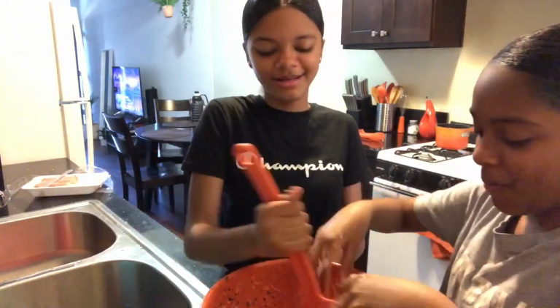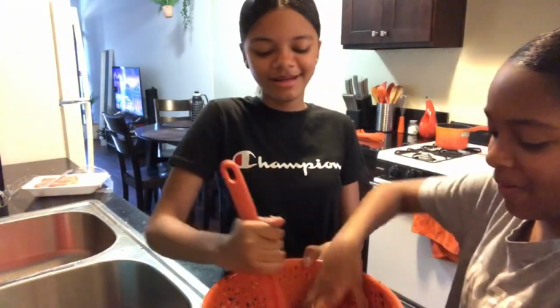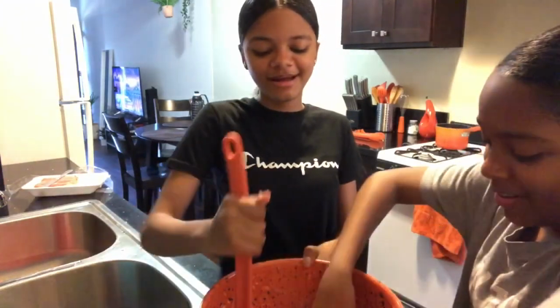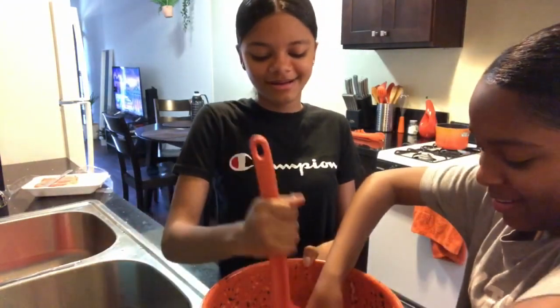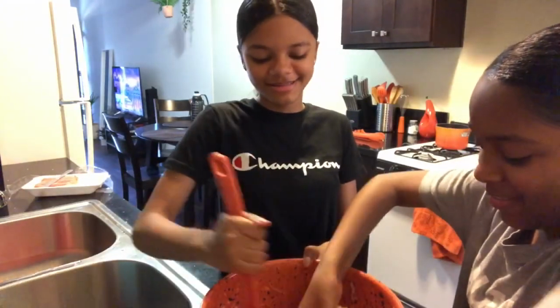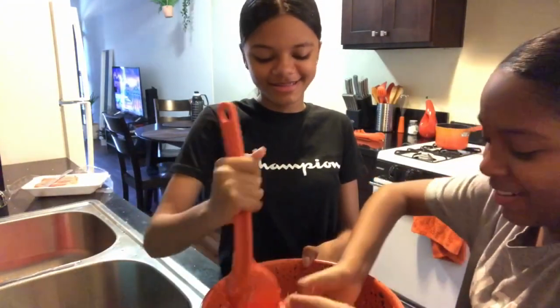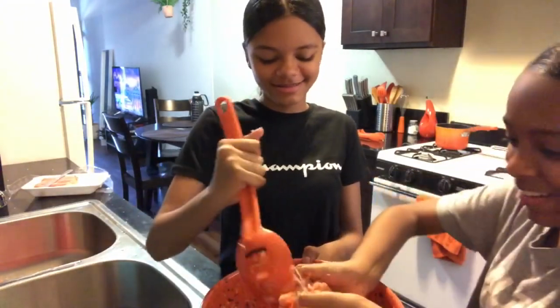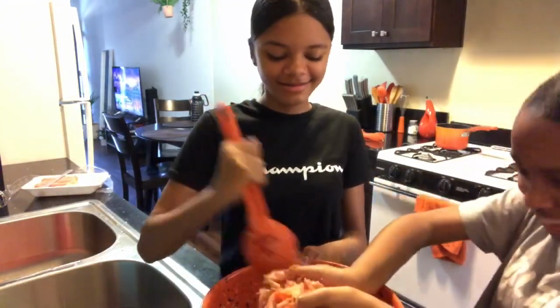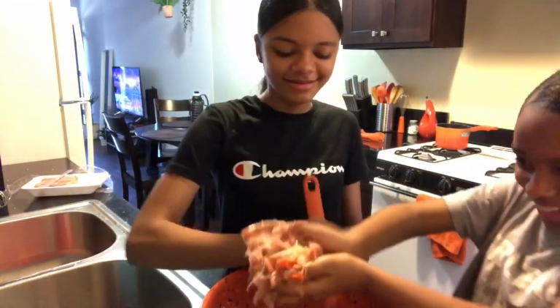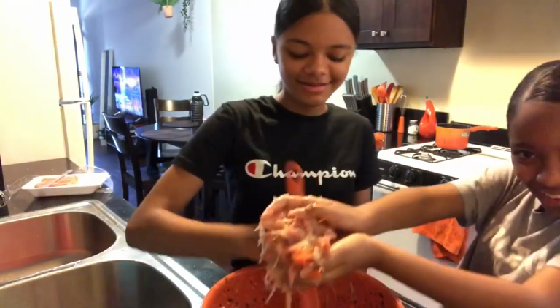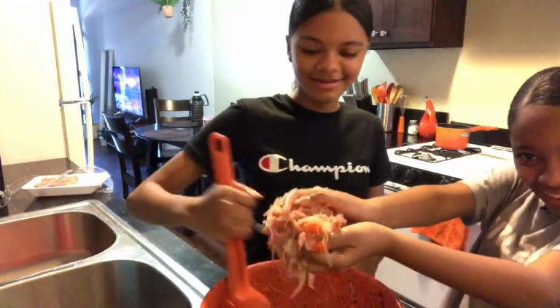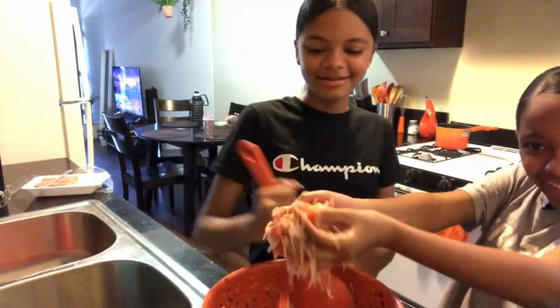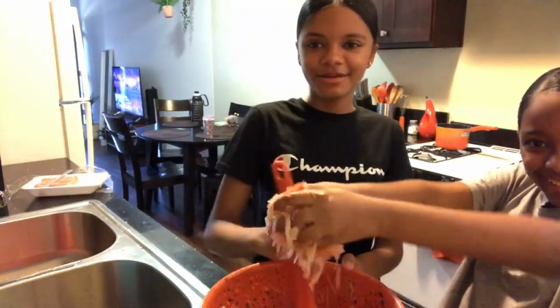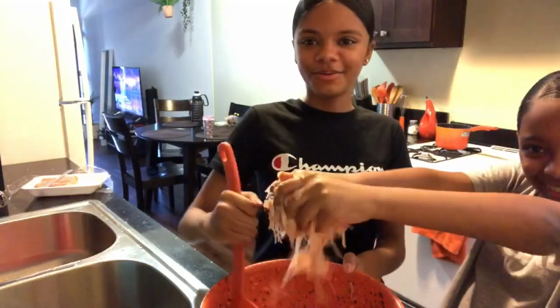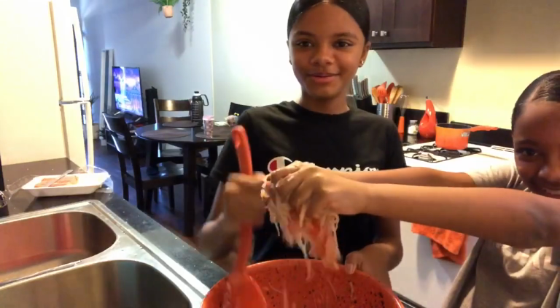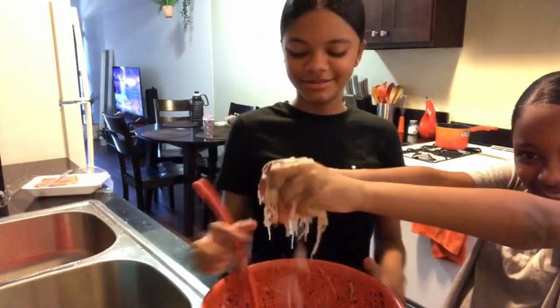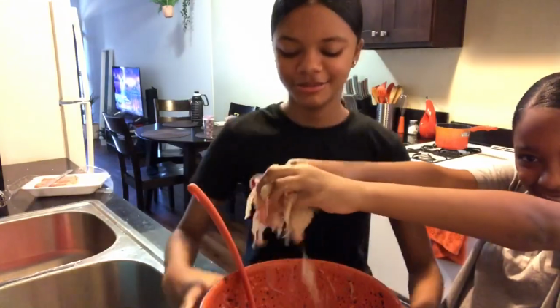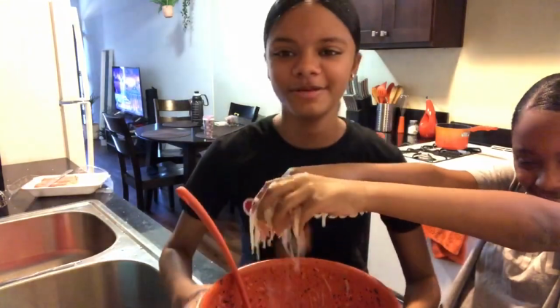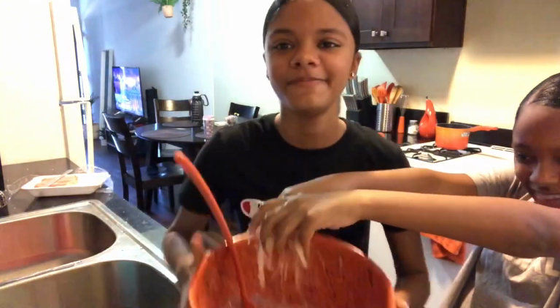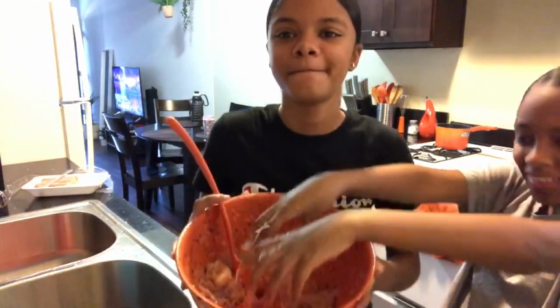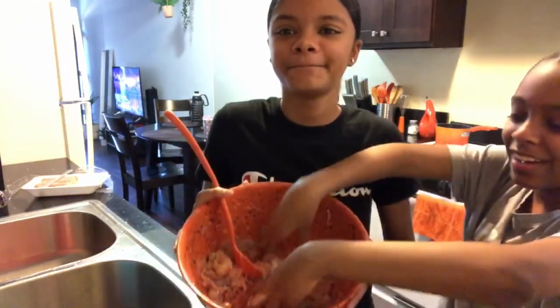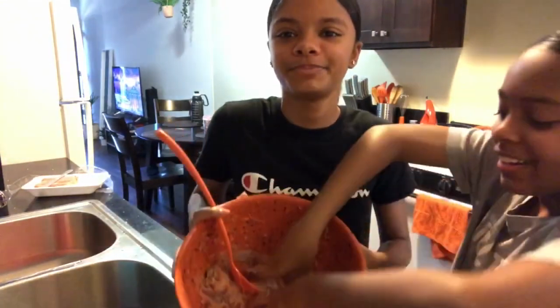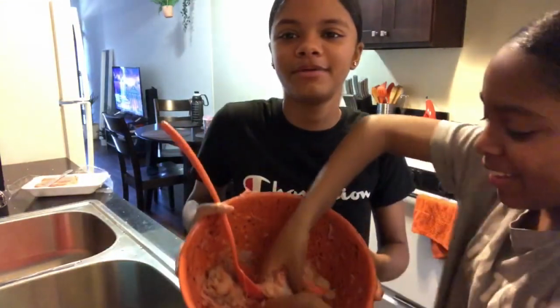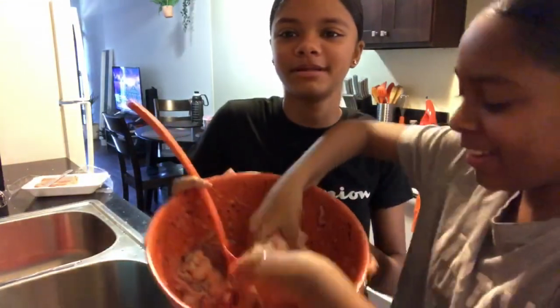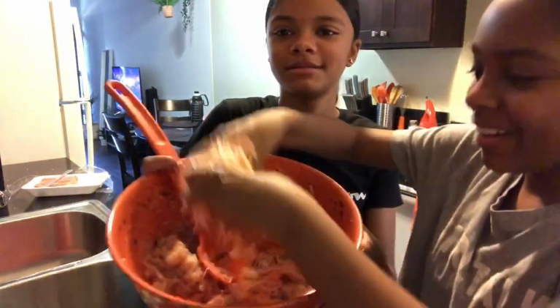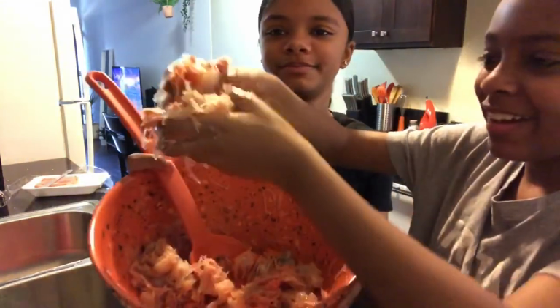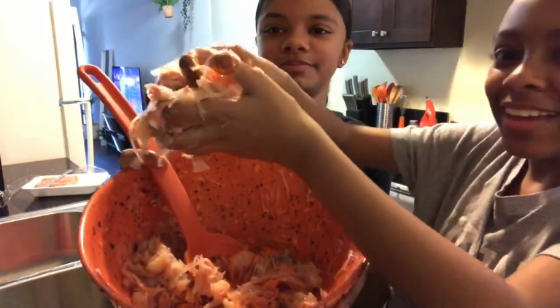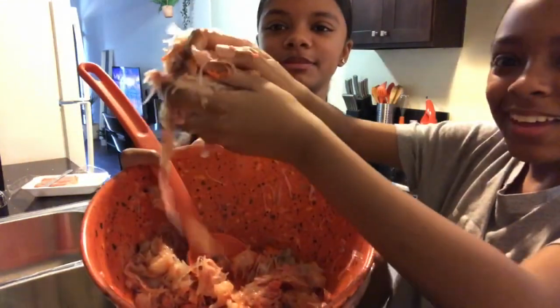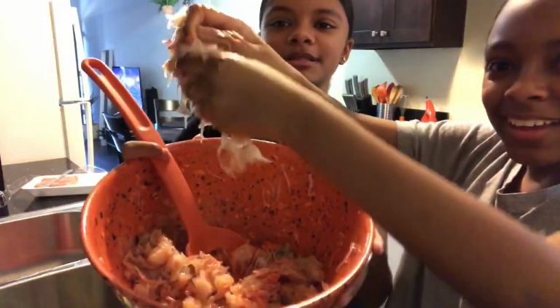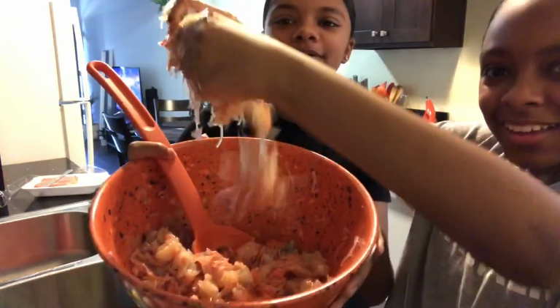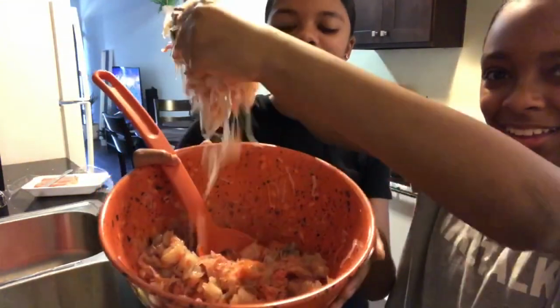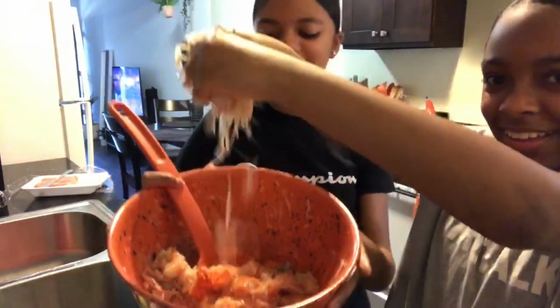You made your hands all messy. This is how it looks.